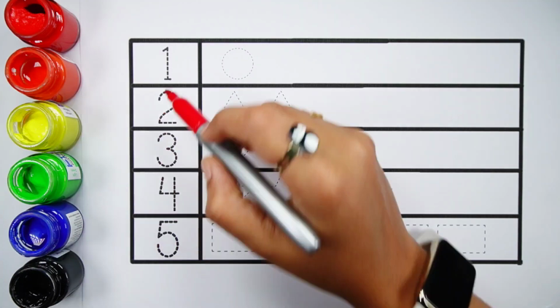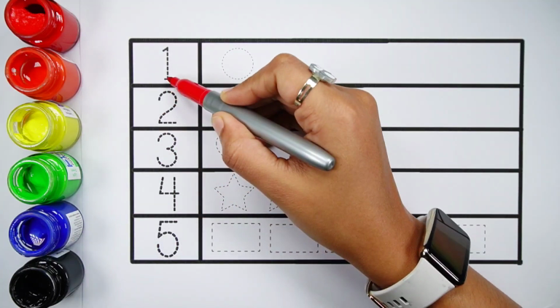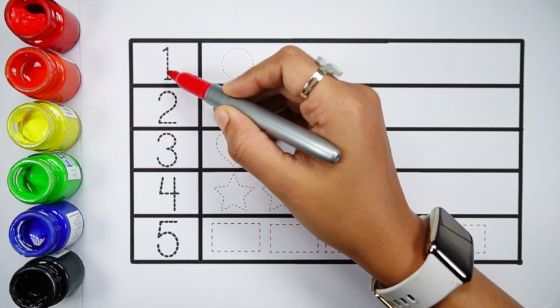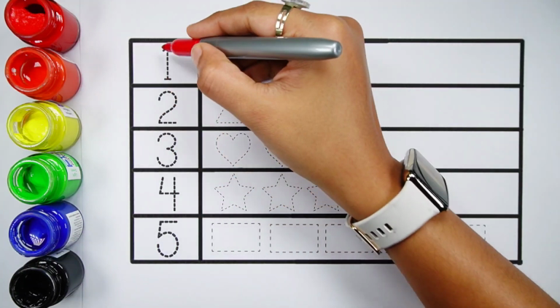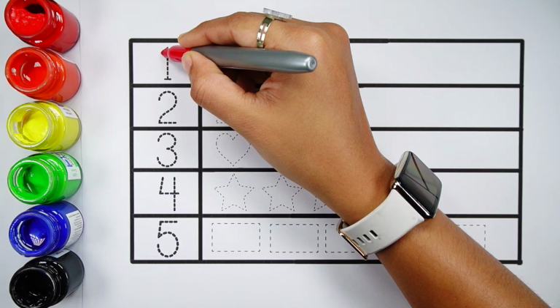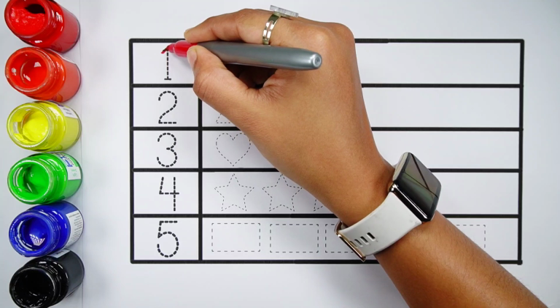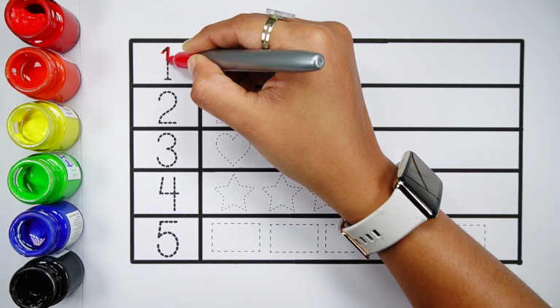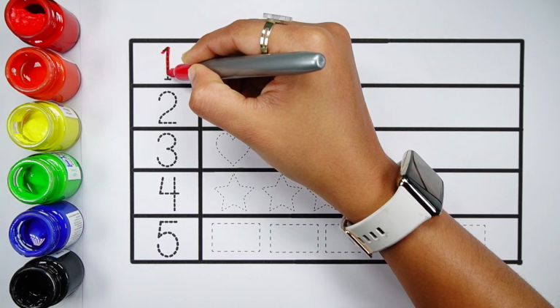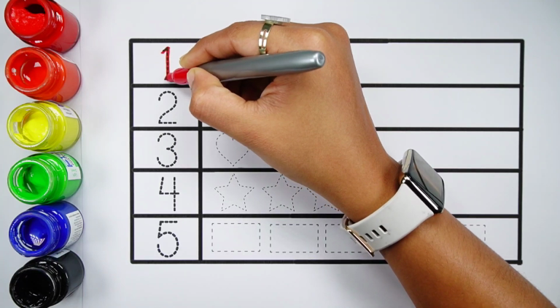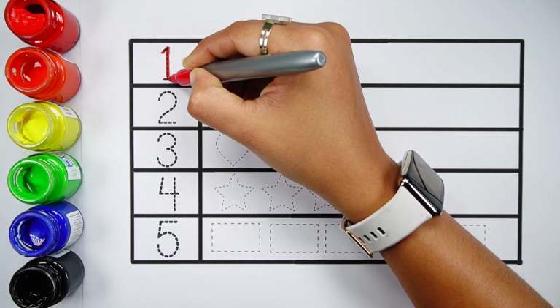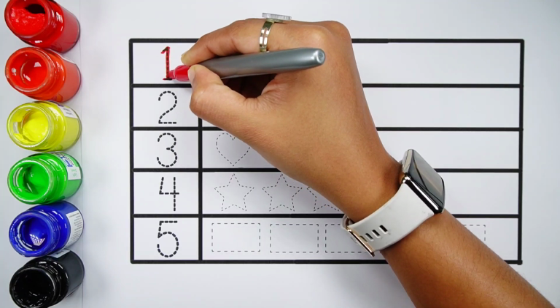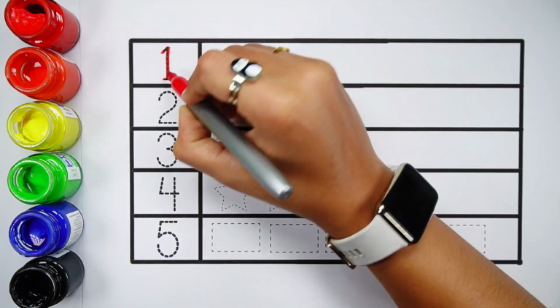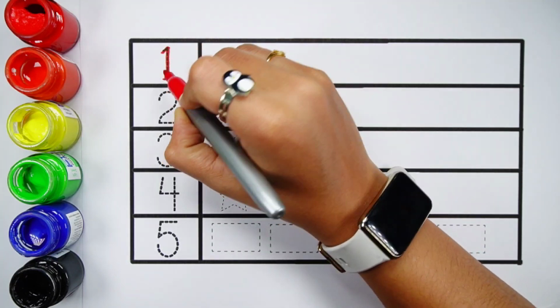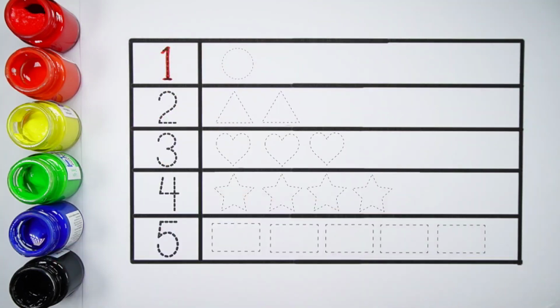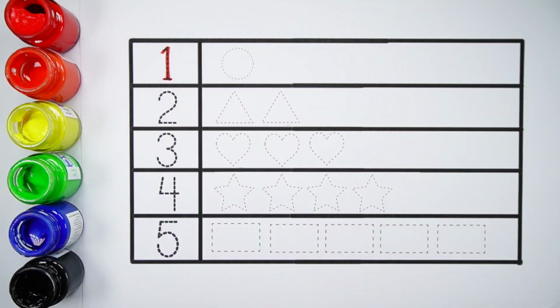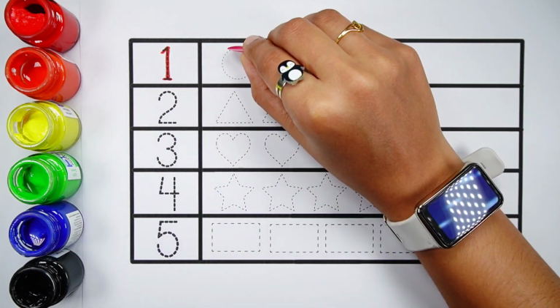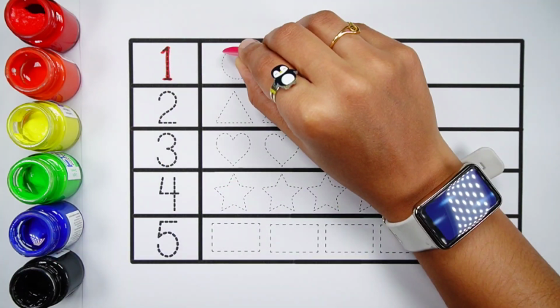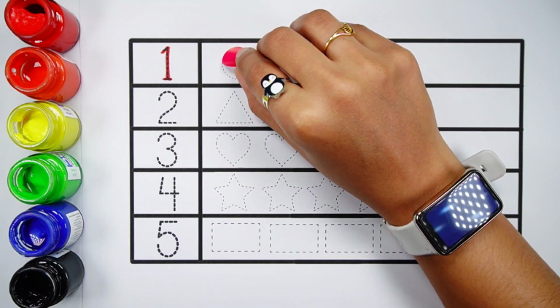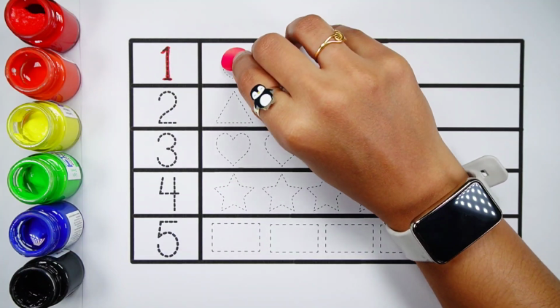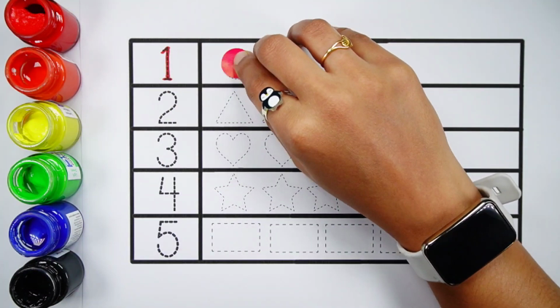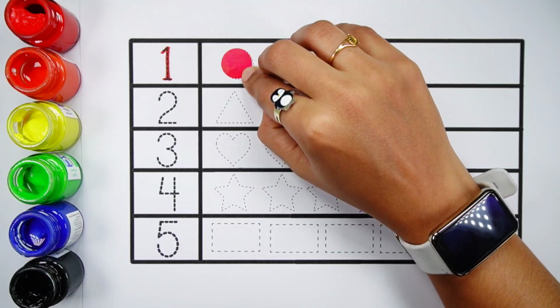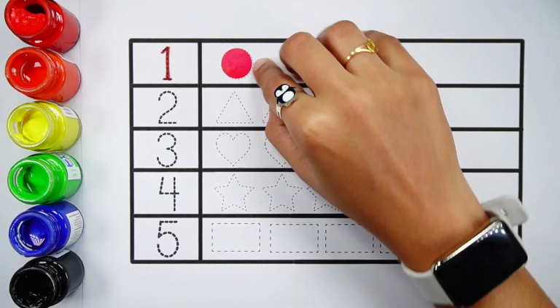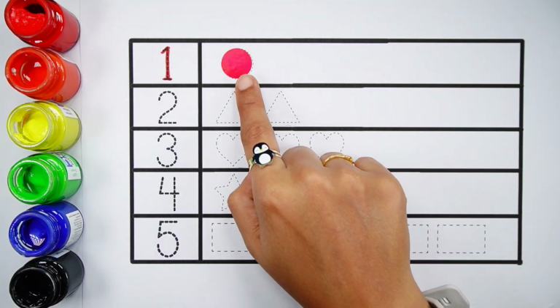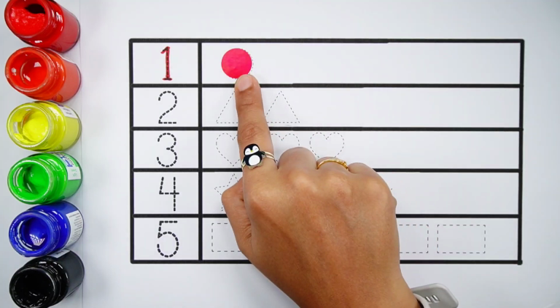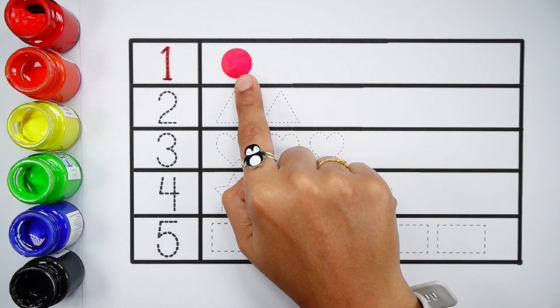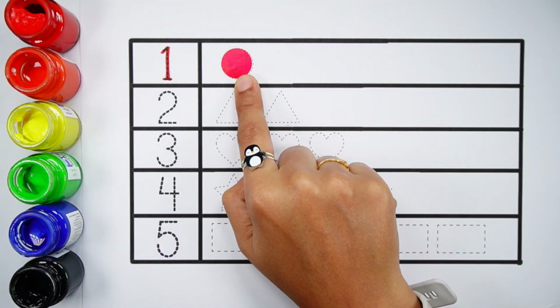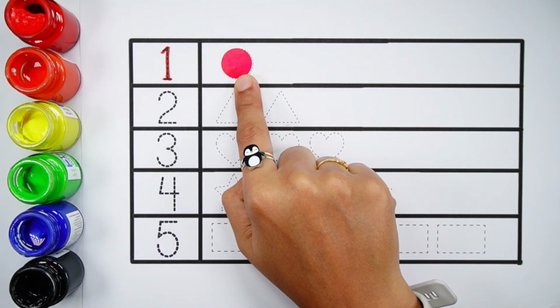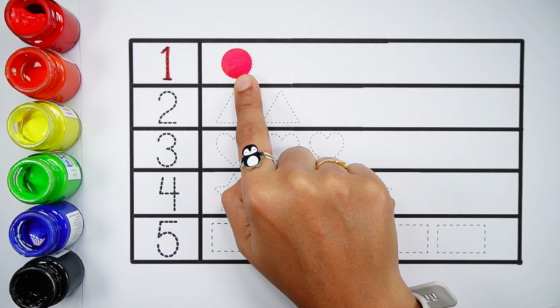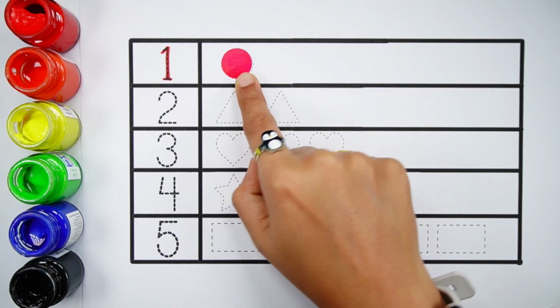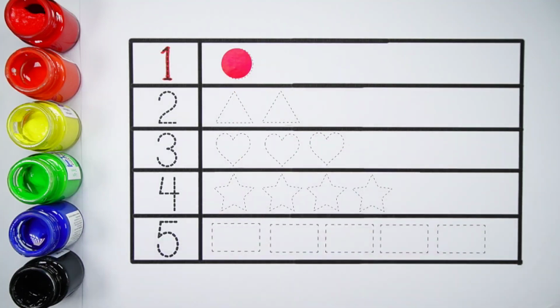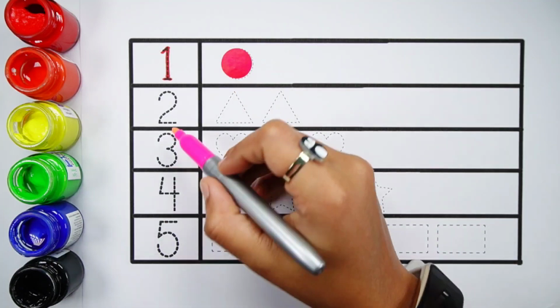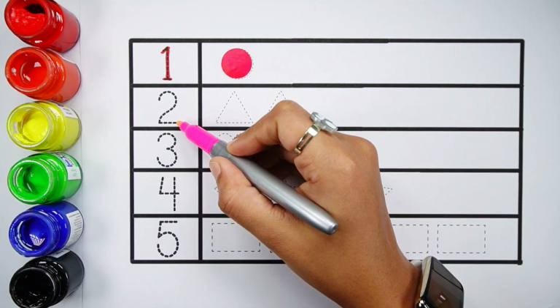Number one. One circle. Red color. Number two.